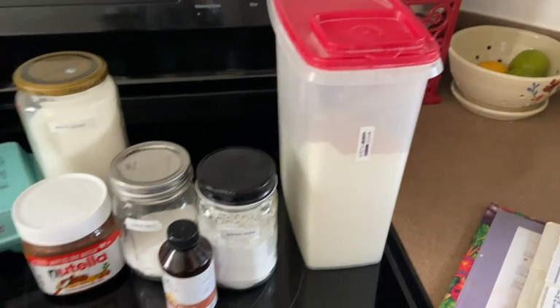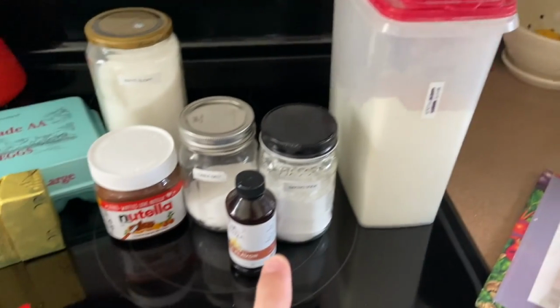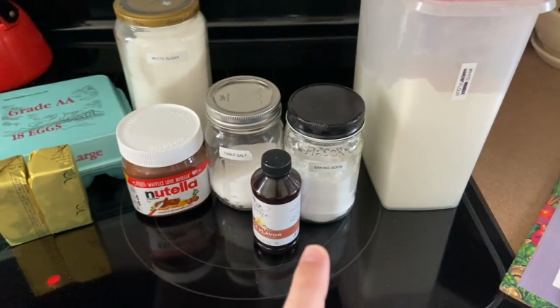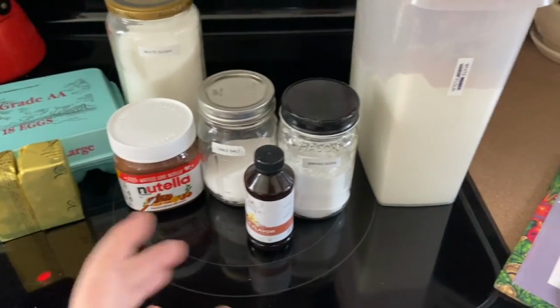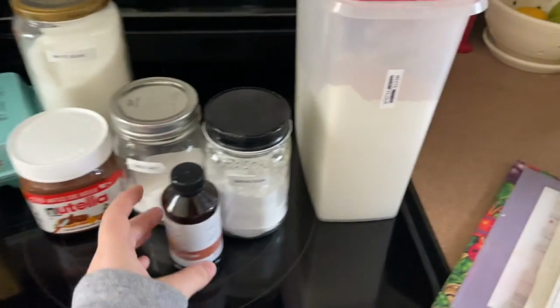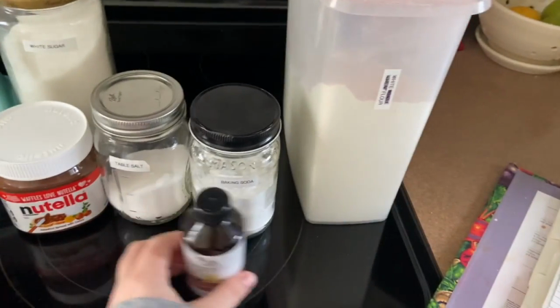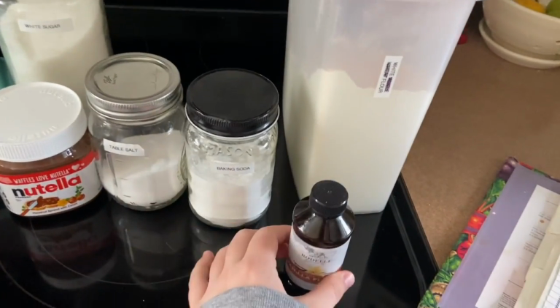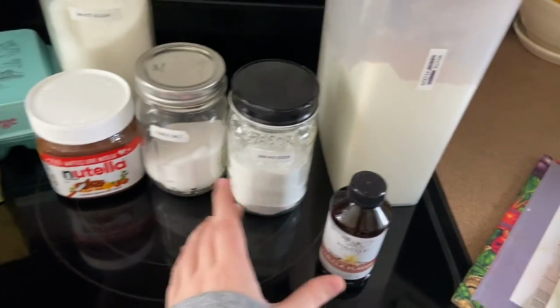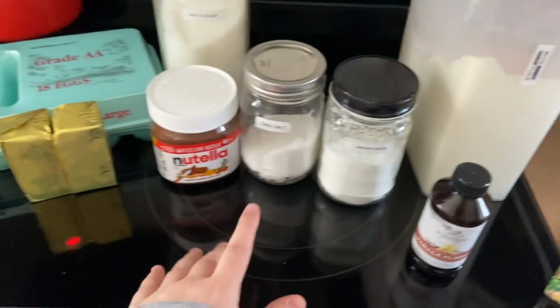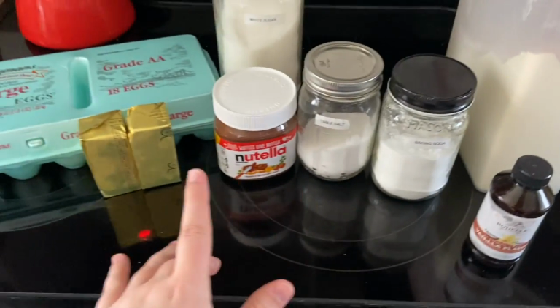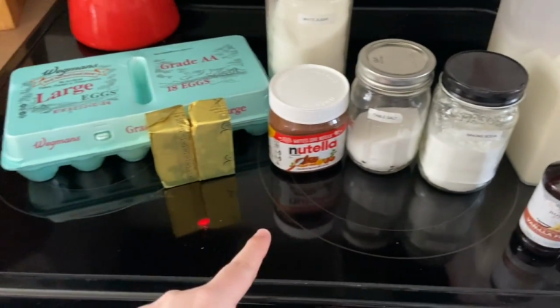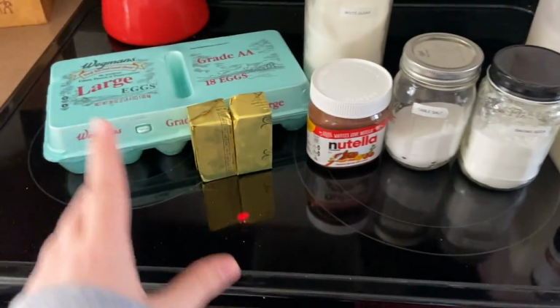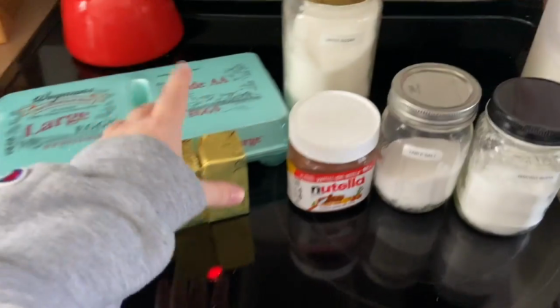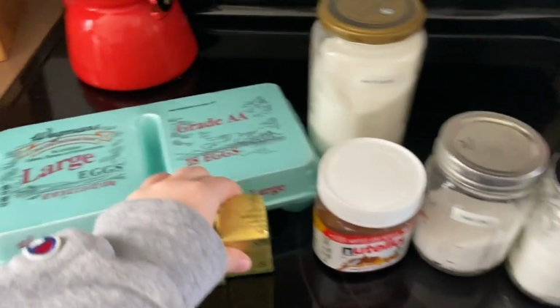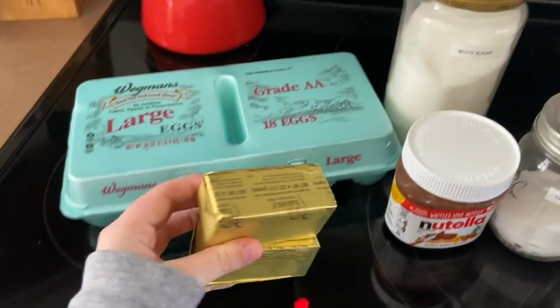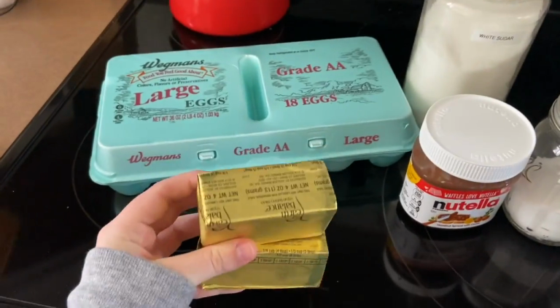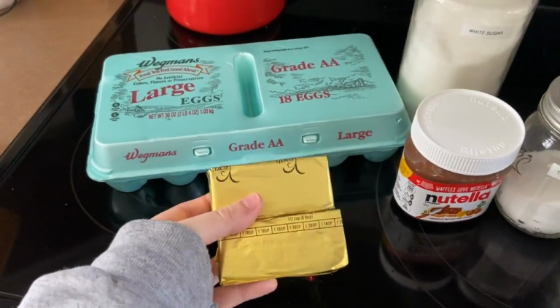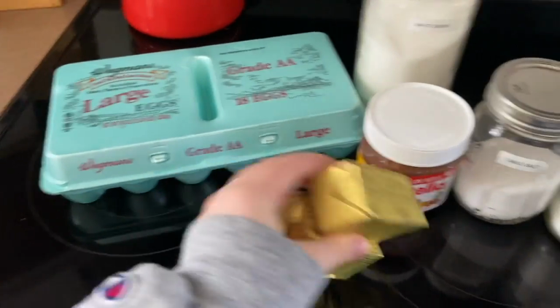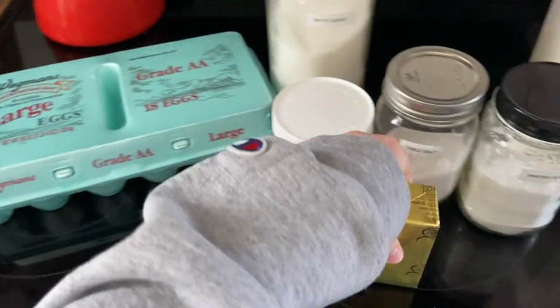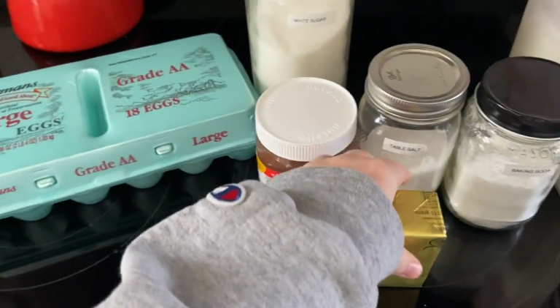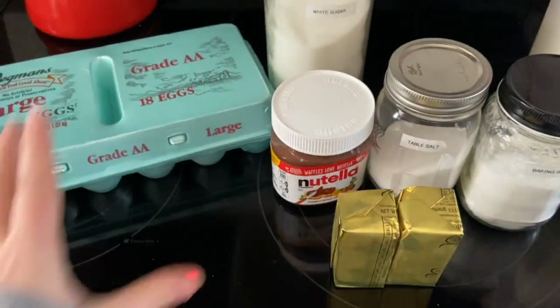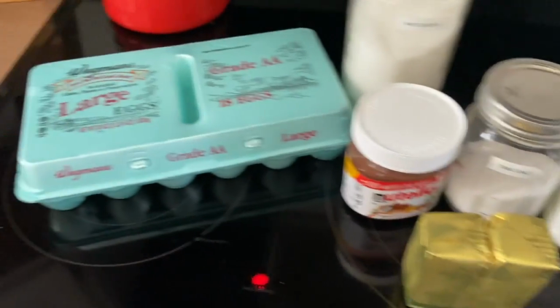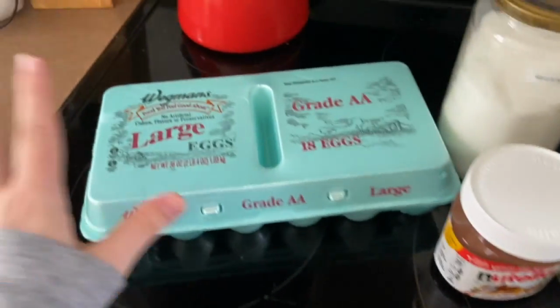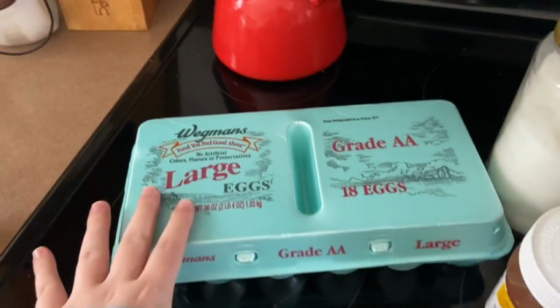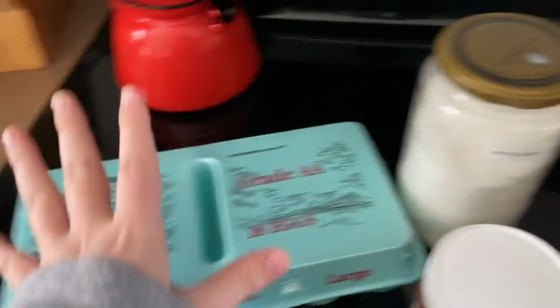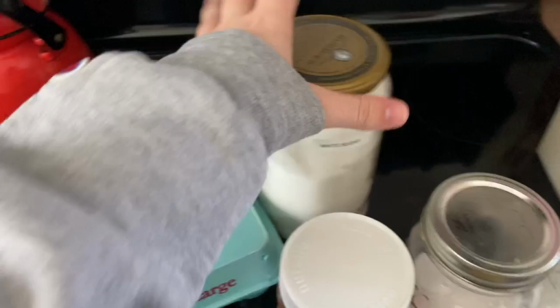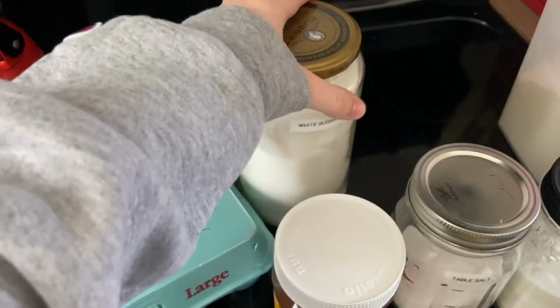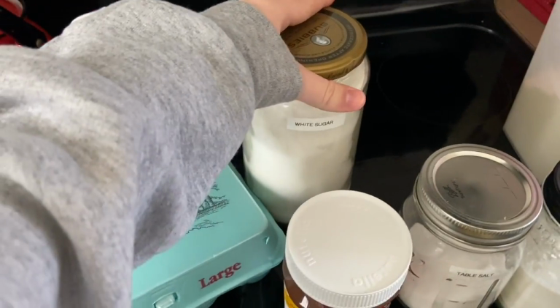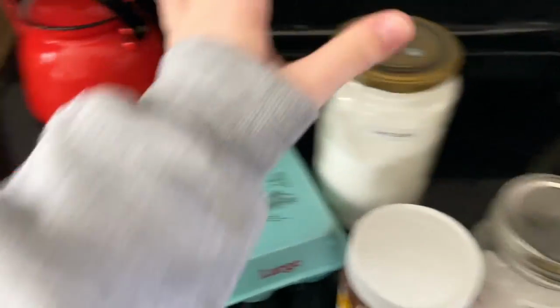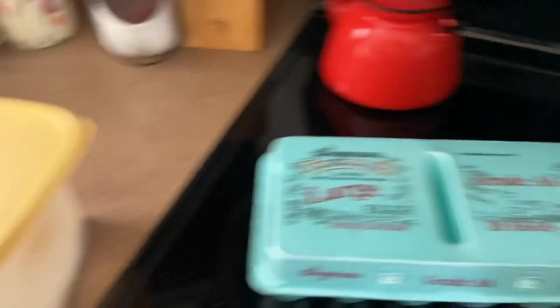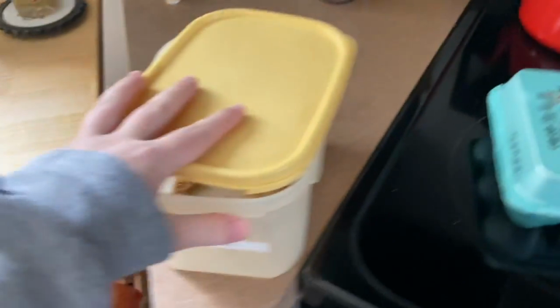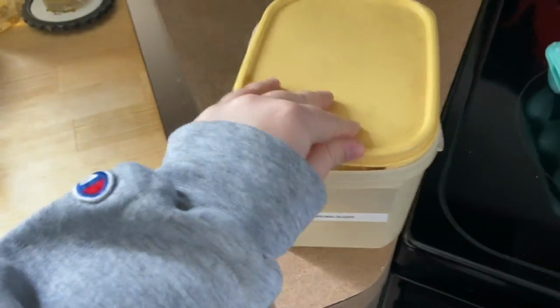White flour, baking soda, vanilla extract, table salt, Nutella. We're using vegan butter because that's all we got here. Eggs, white sugar, and then brown sugar.